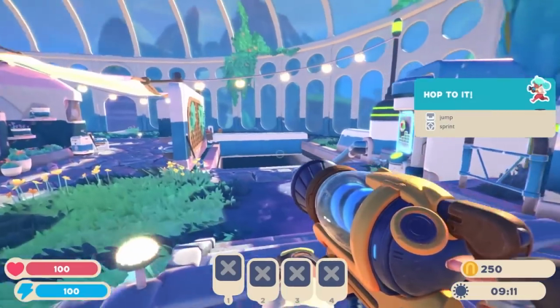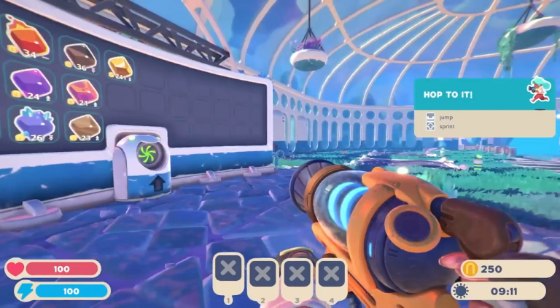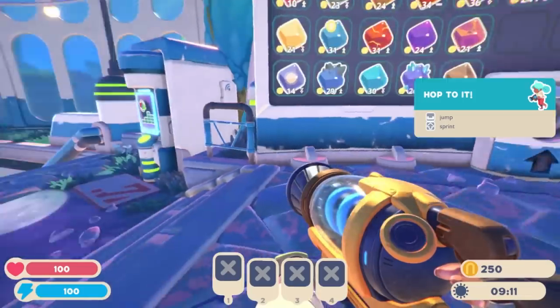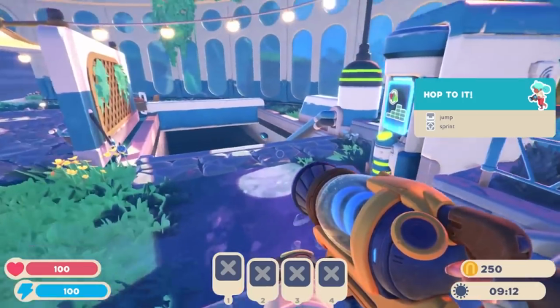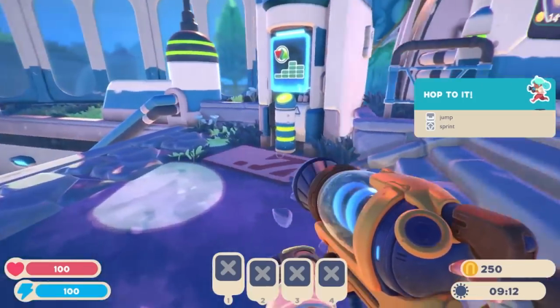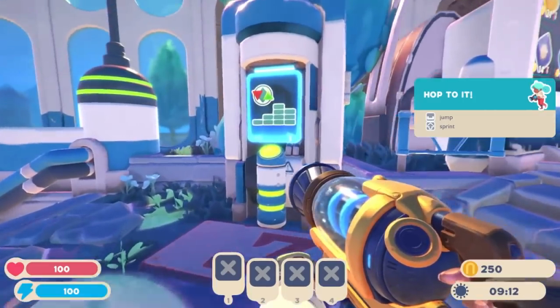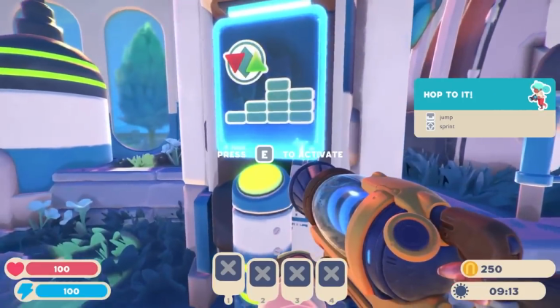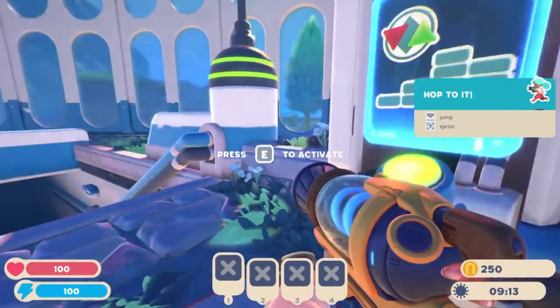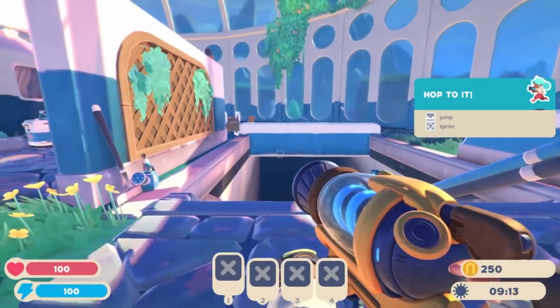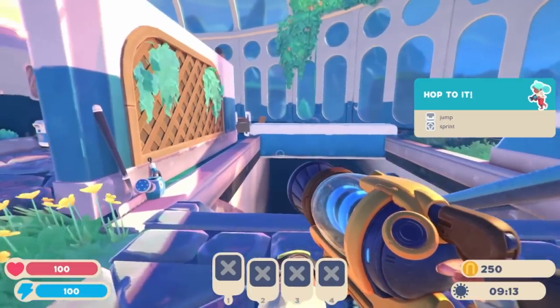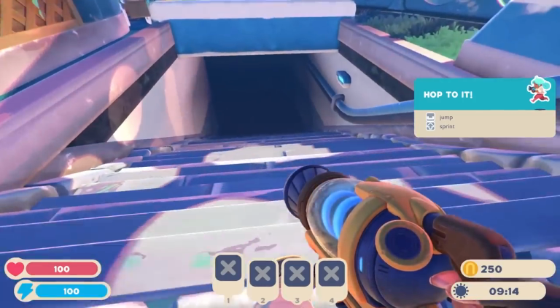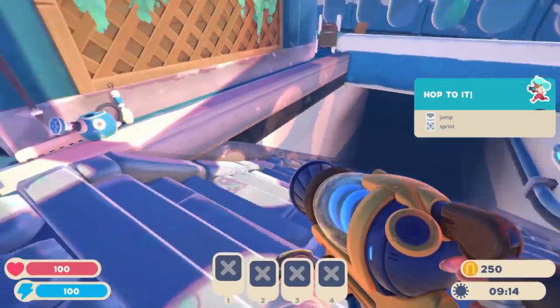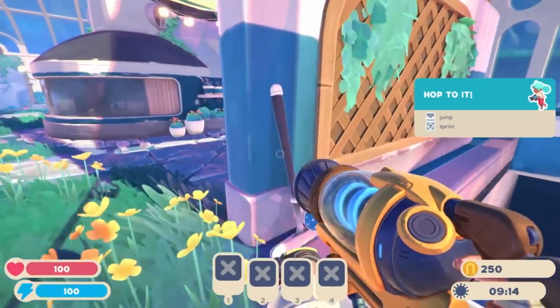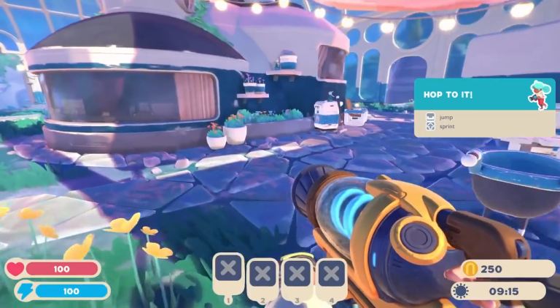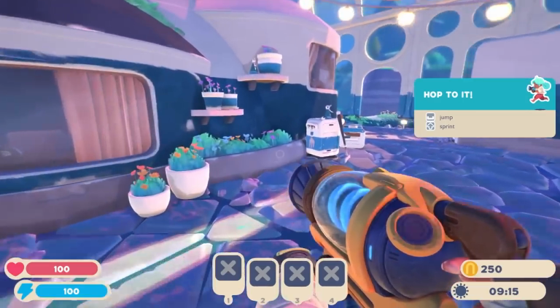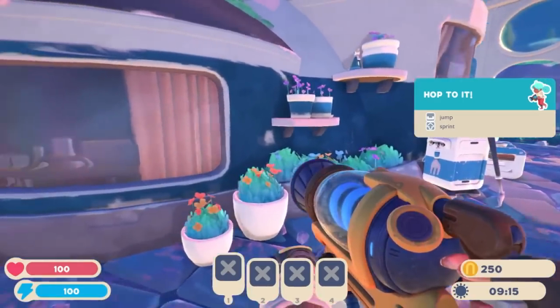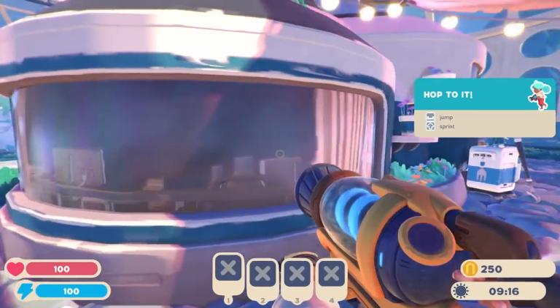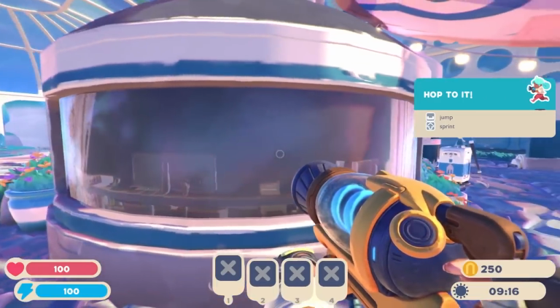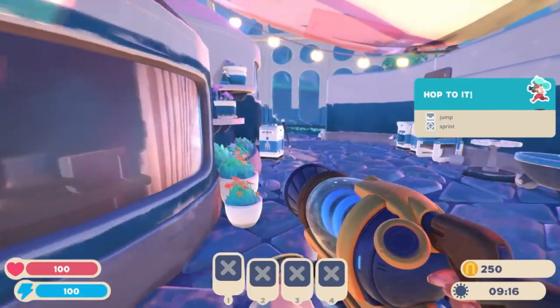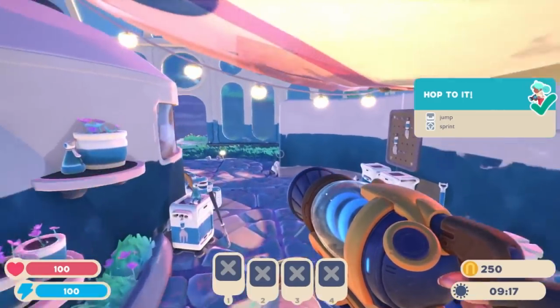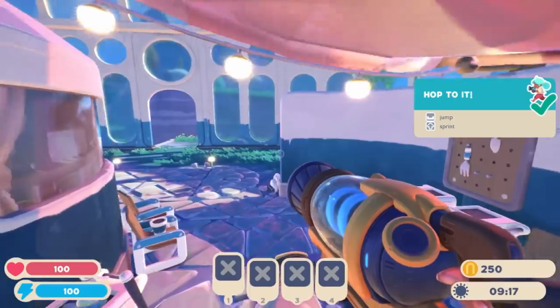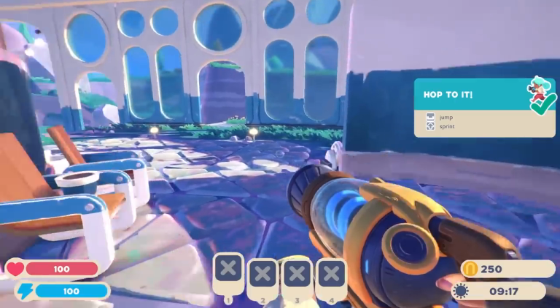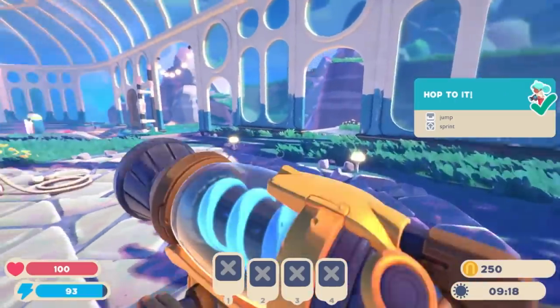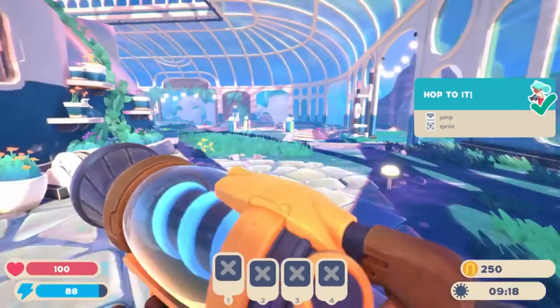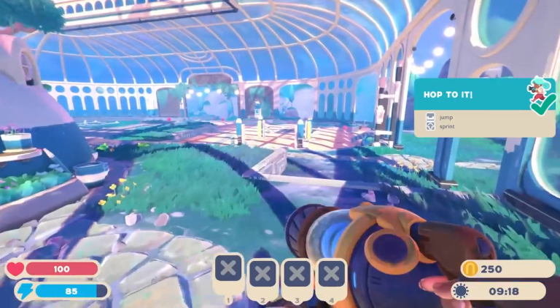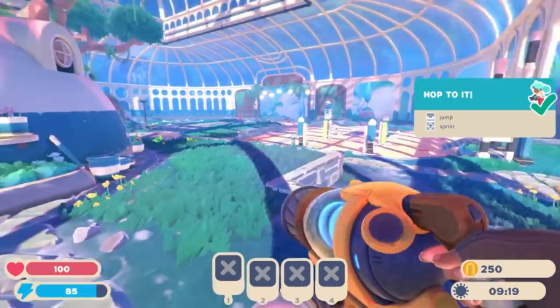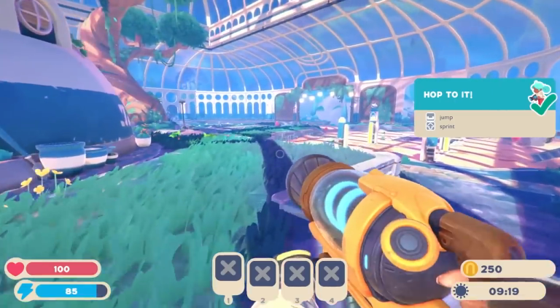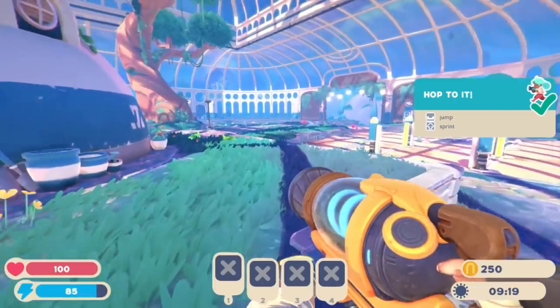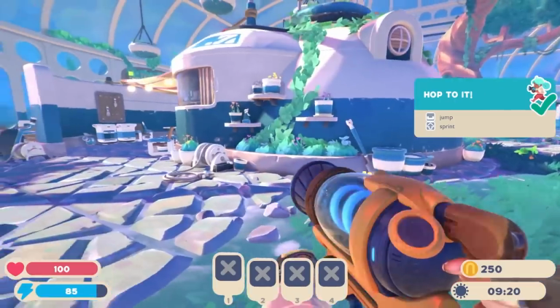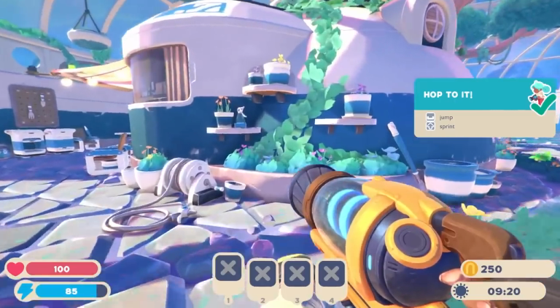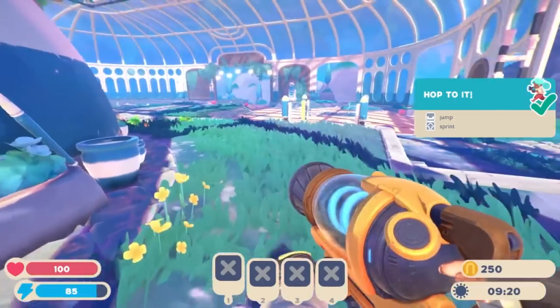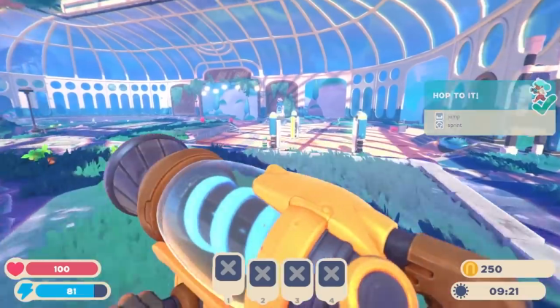These are... this is the port market. That's deep darkness that we don't care about at the moment. Hop. Sprint. I mean, it looks lovely. Holy crap.